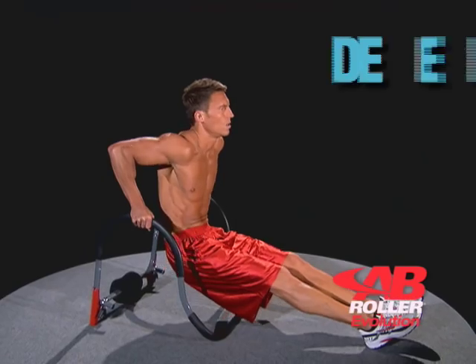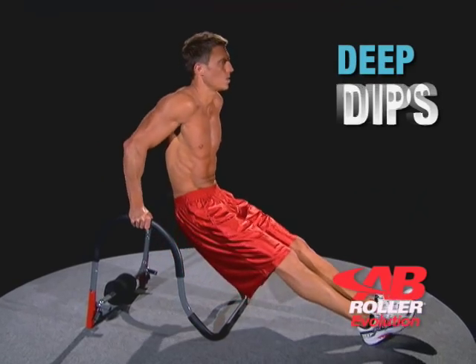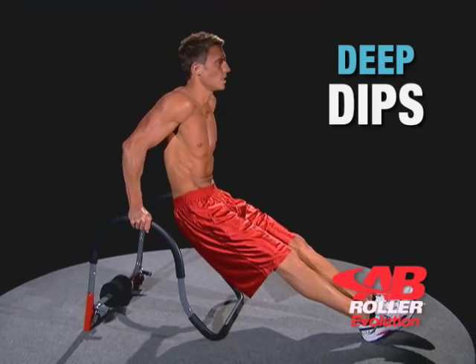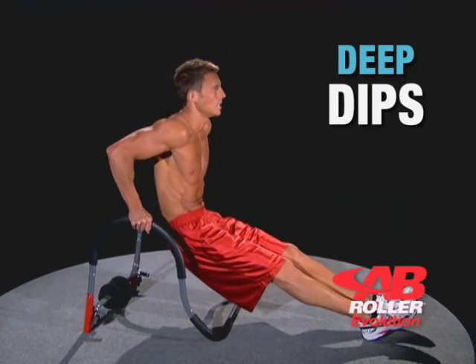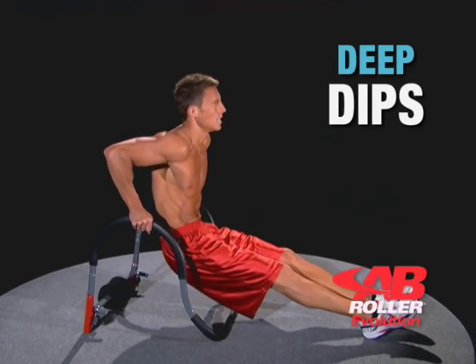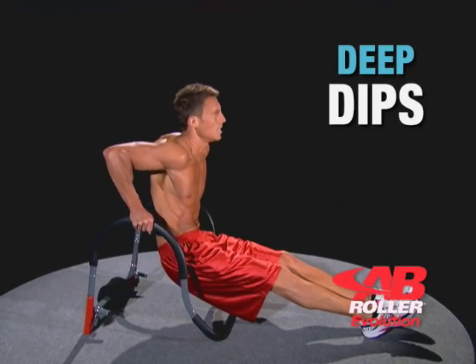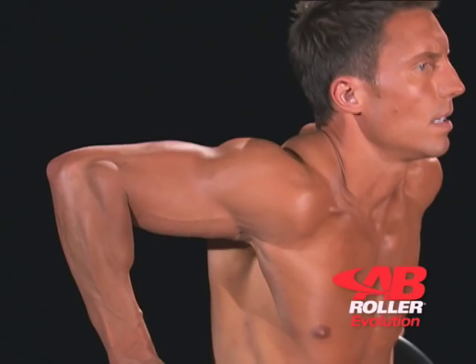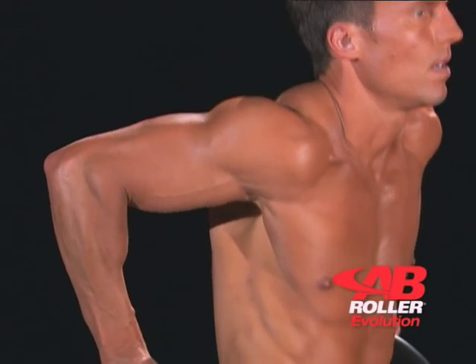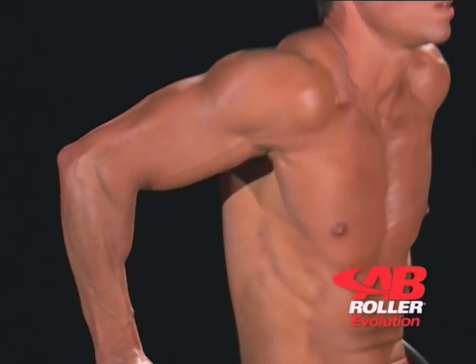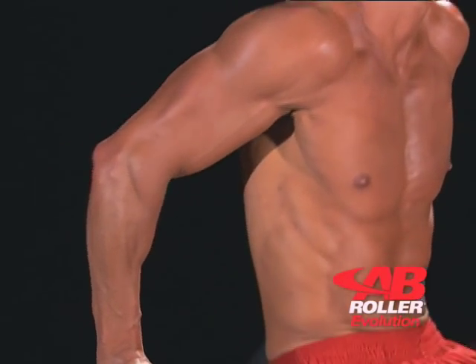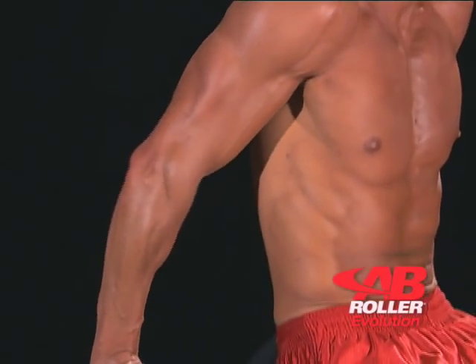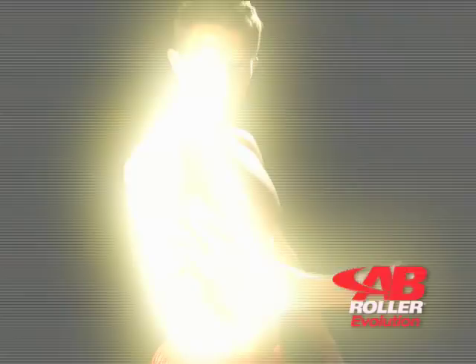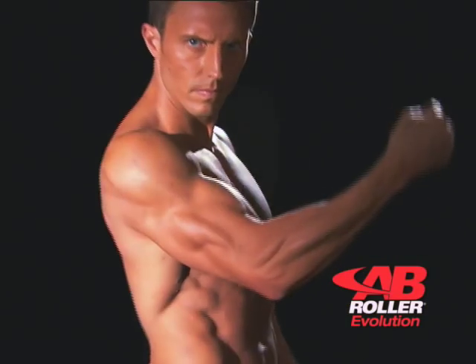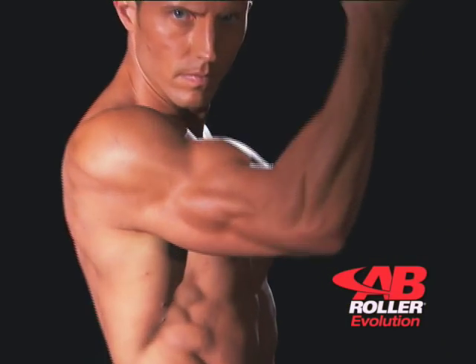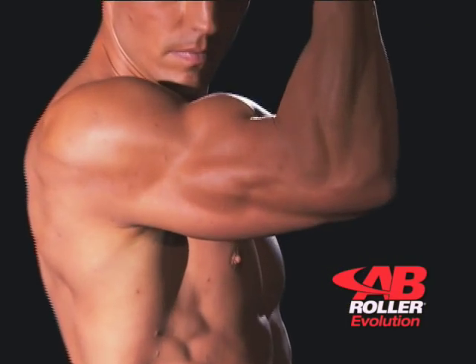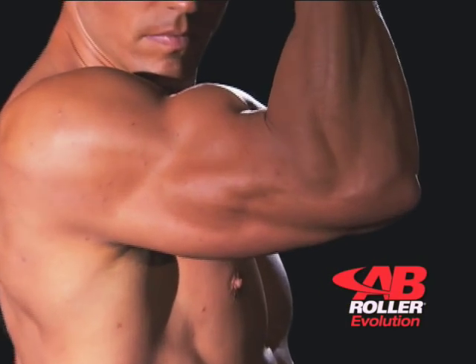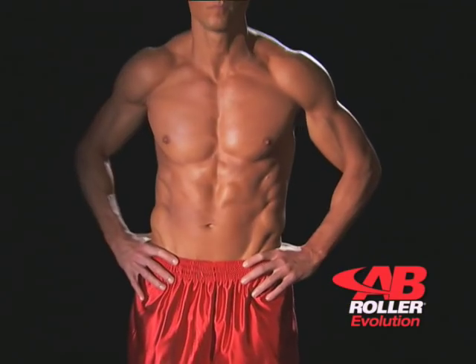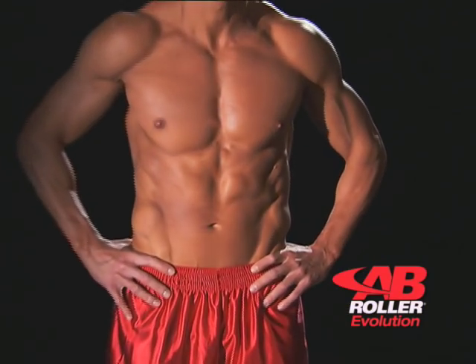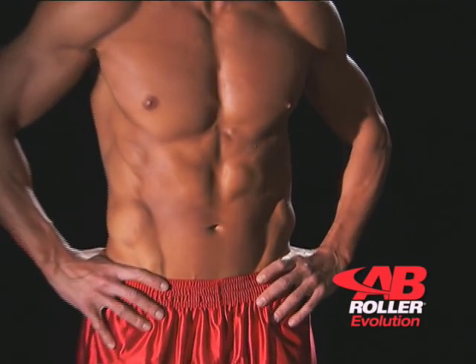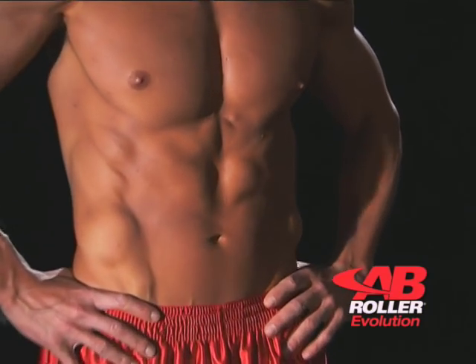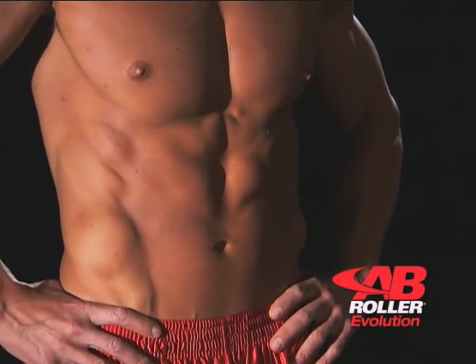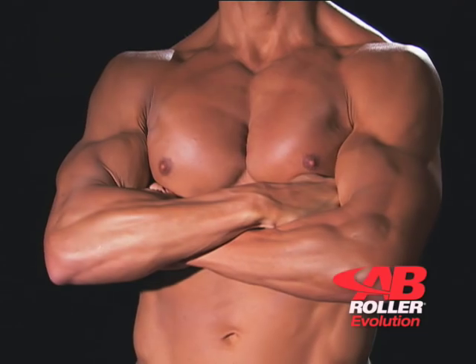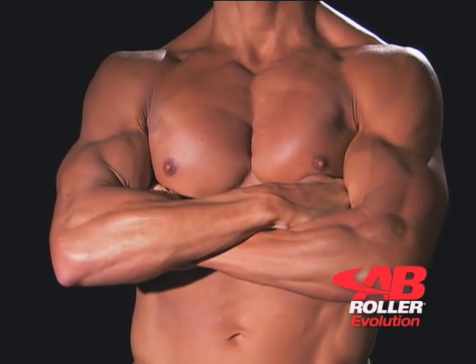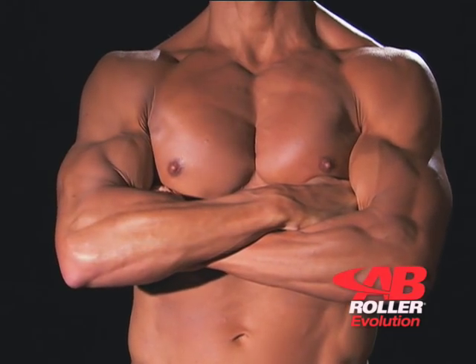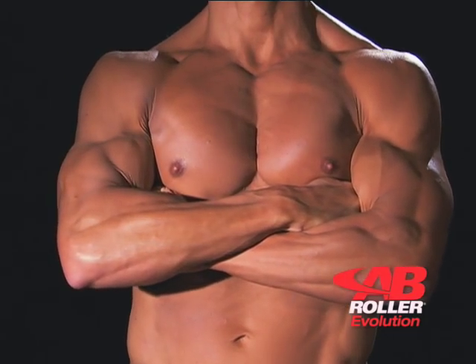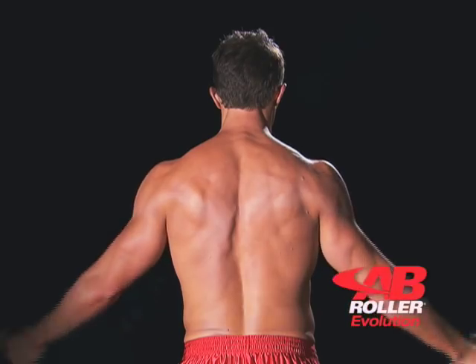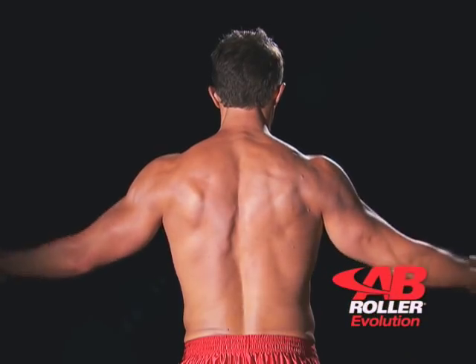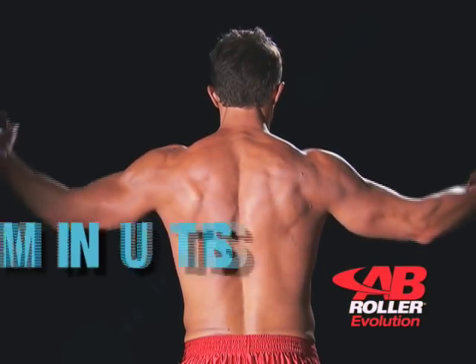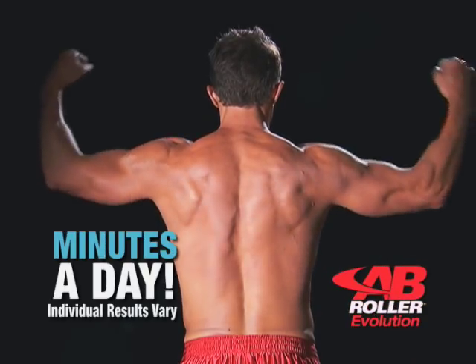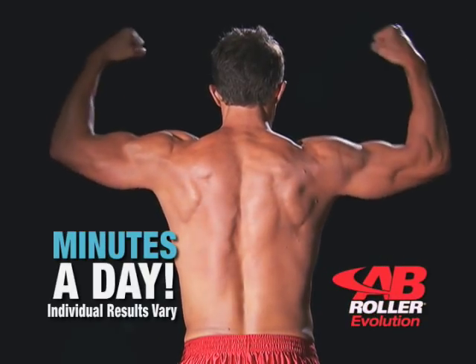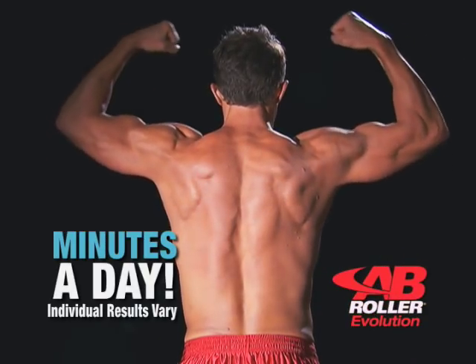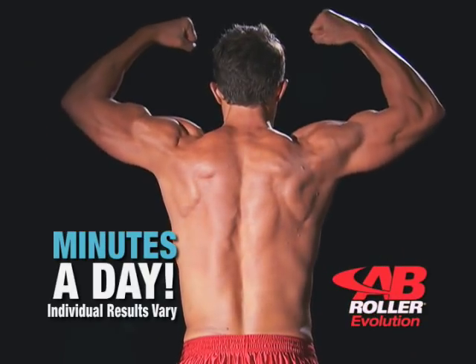And complete your workout with deep dips to build tremendous triceps. Every exercise you need to get a lean, chiseled core, massive chest, and powerful sculpted arms in just minutes a day.